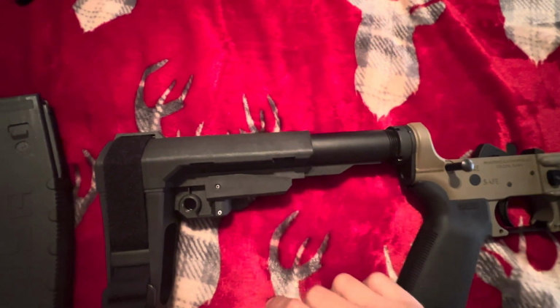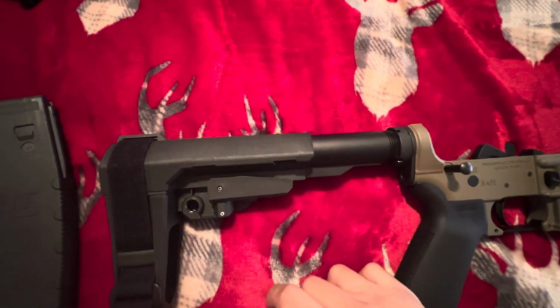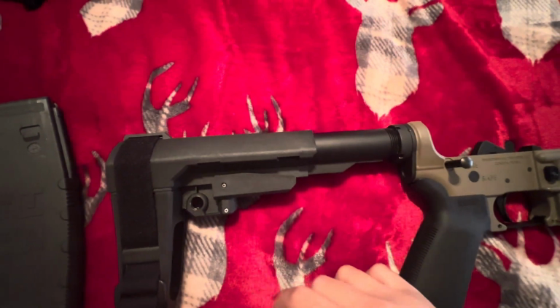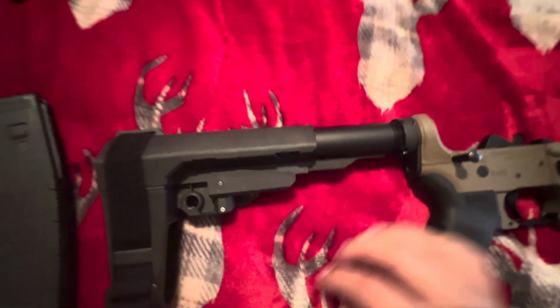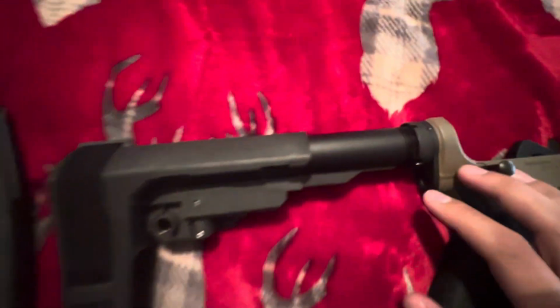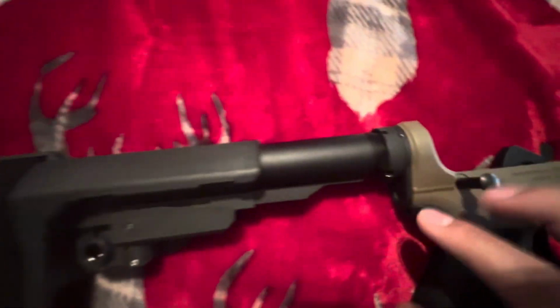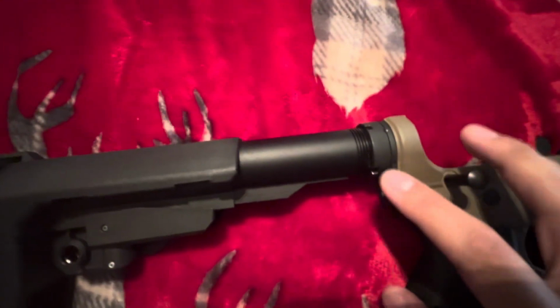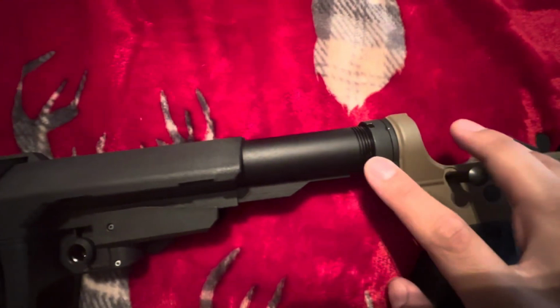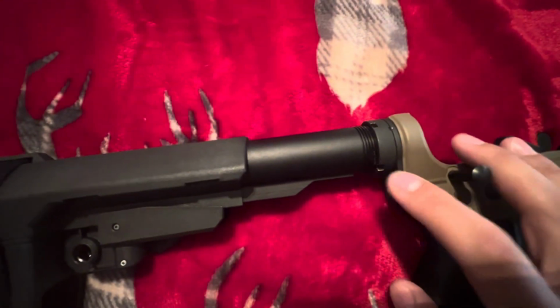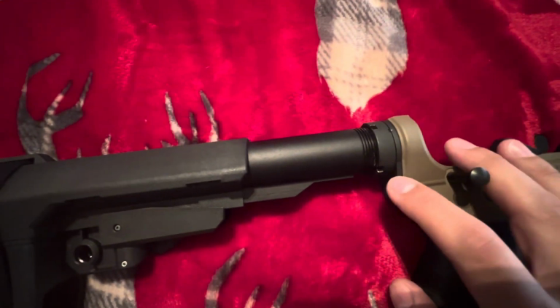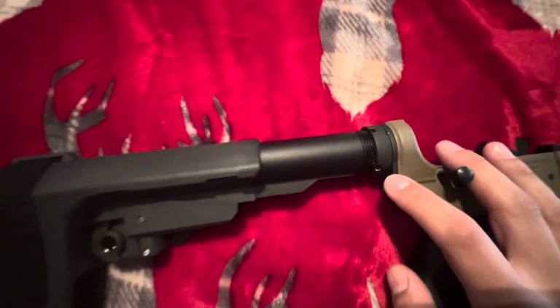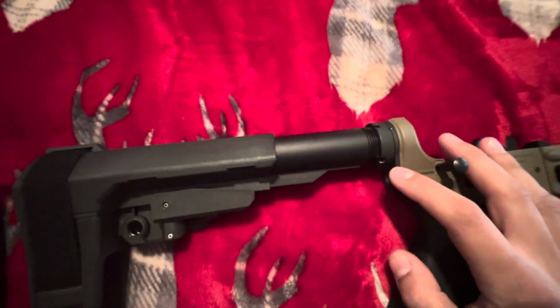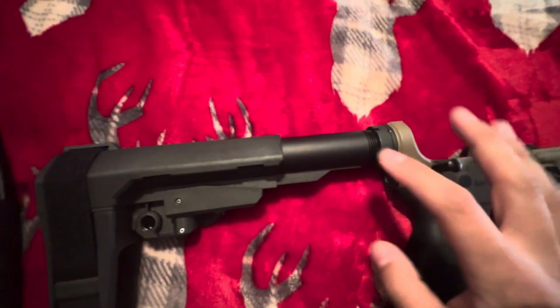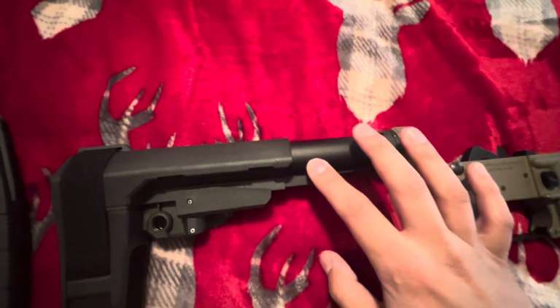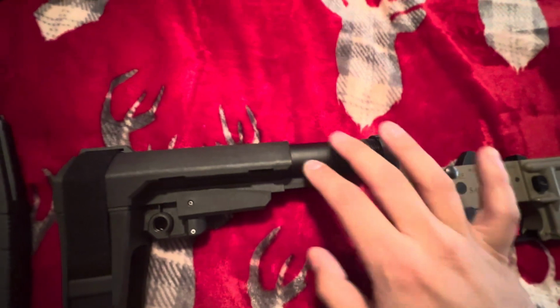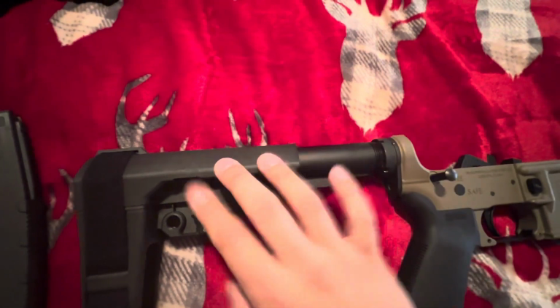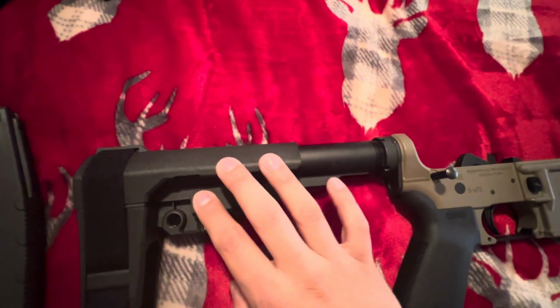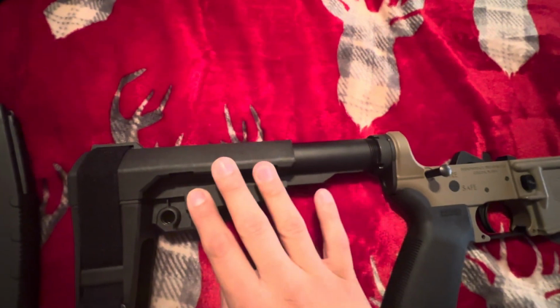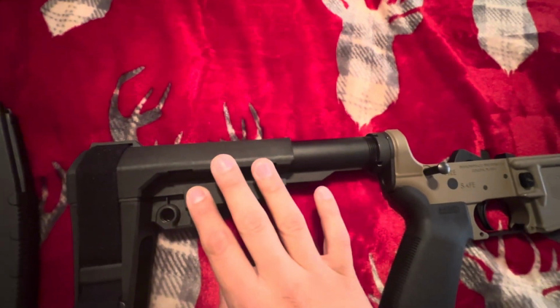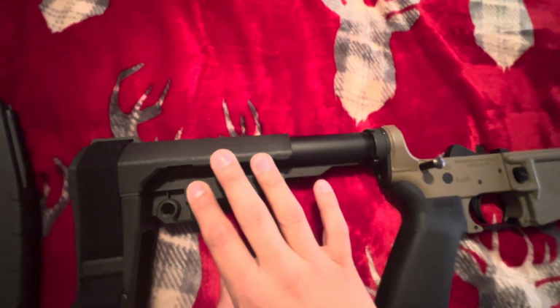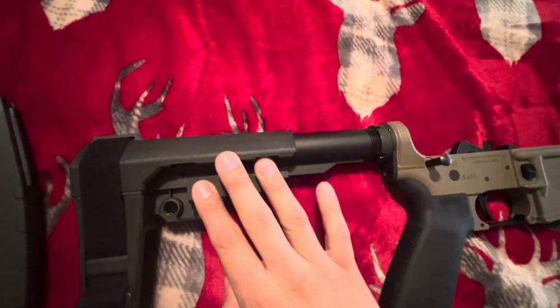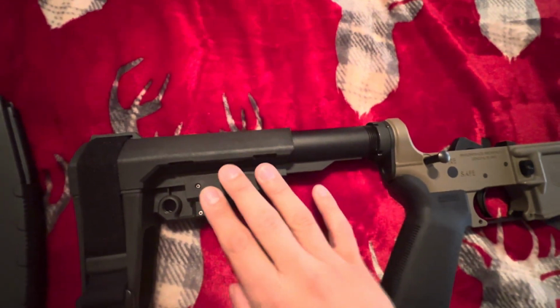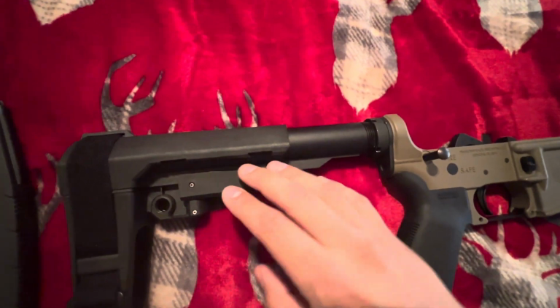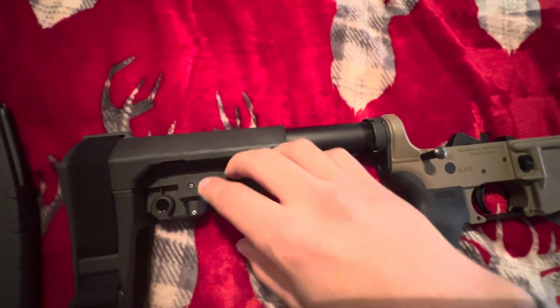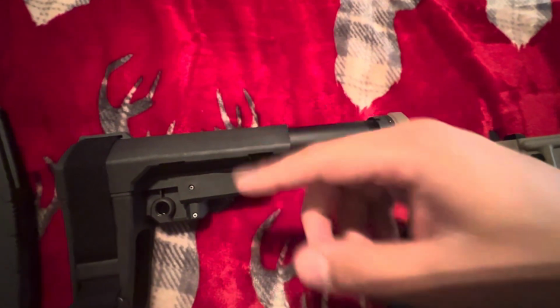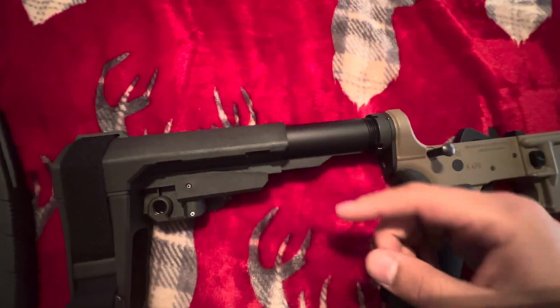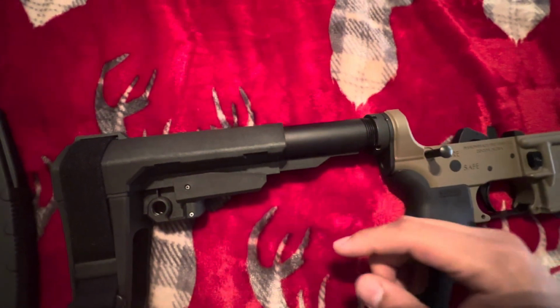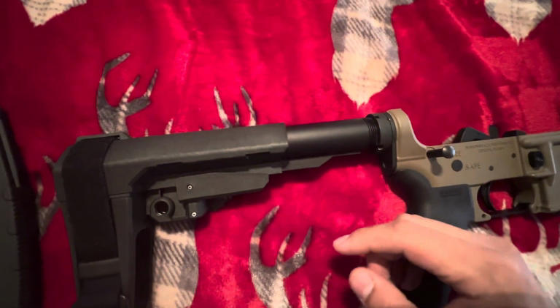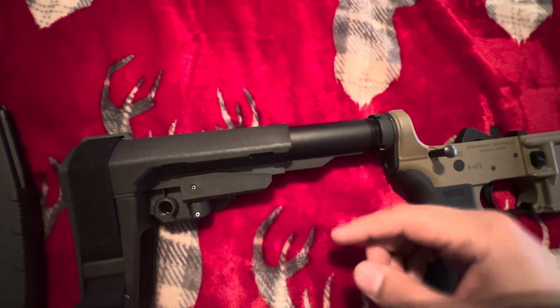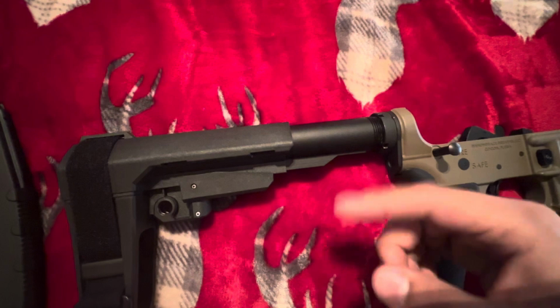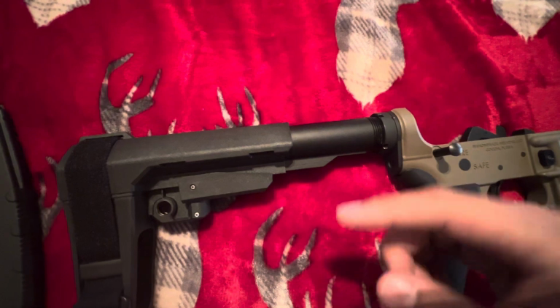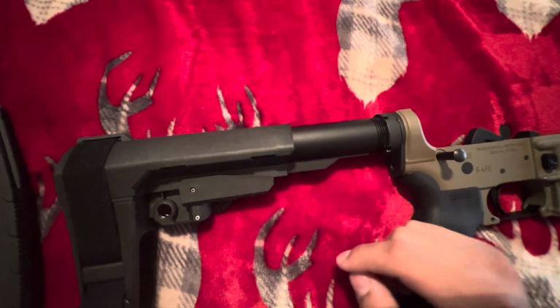Then you're going to want to put your castle nut and this piece on your new buffer tube that has your pistol brace on it. Then just screw it on like you did — like you screwed it off before.